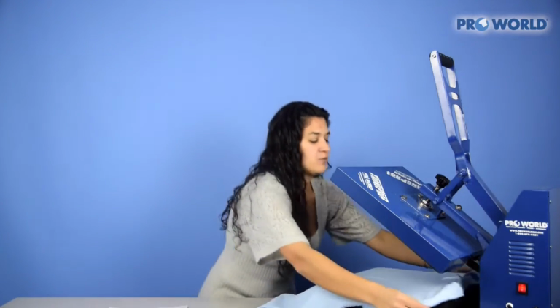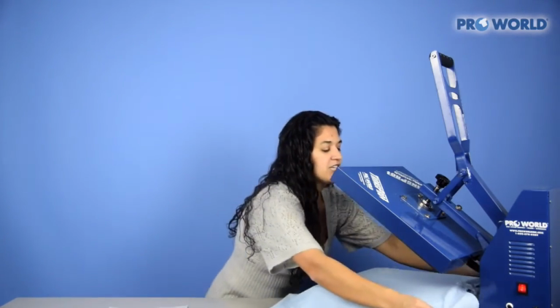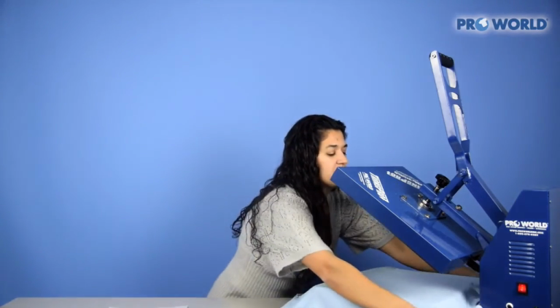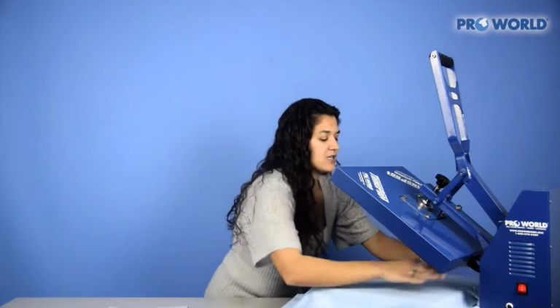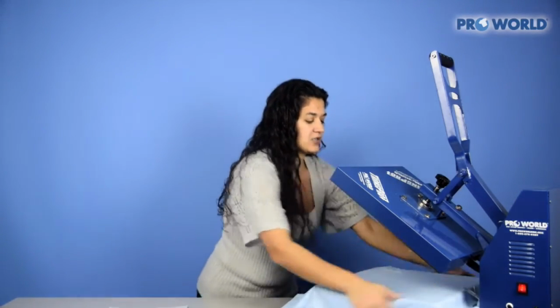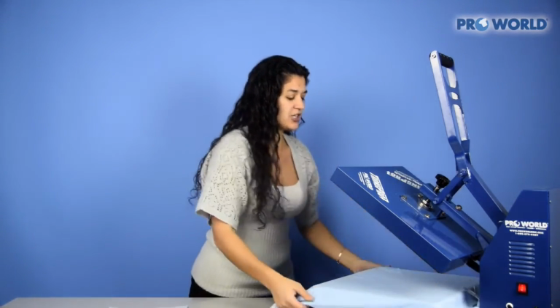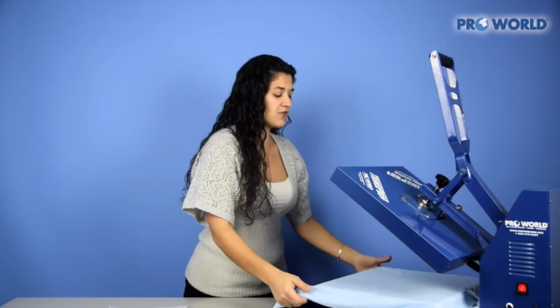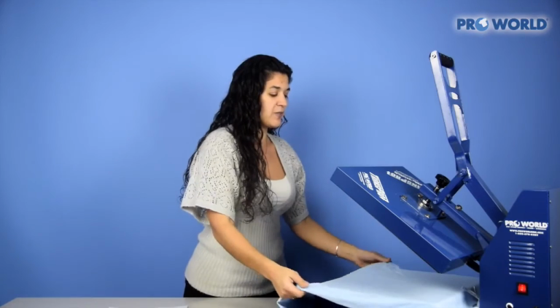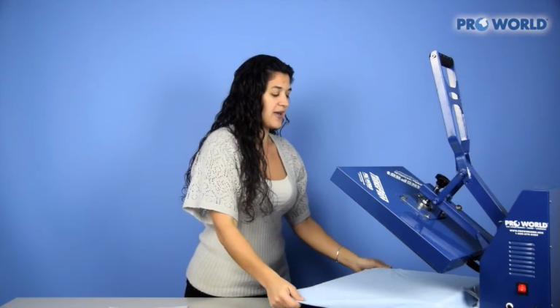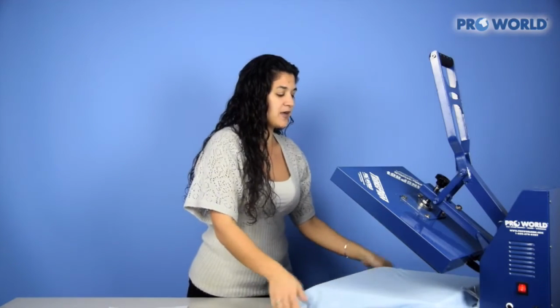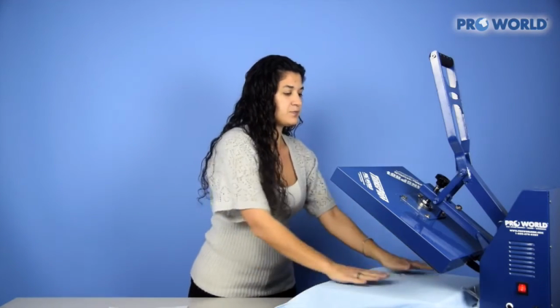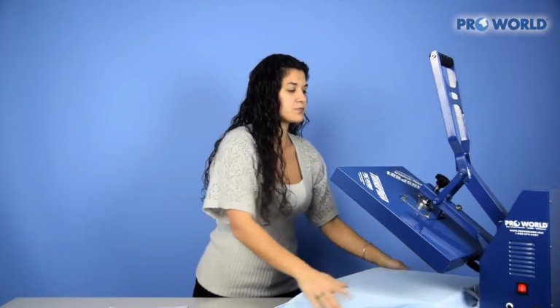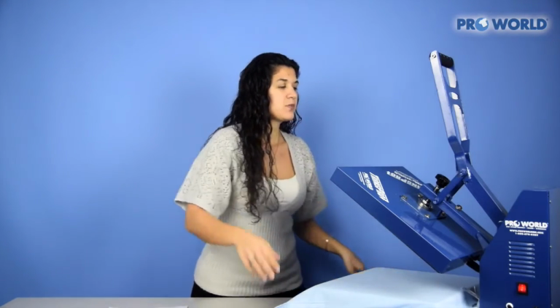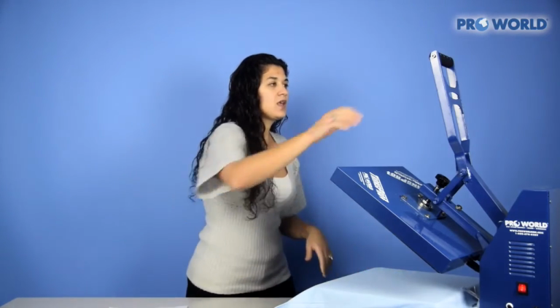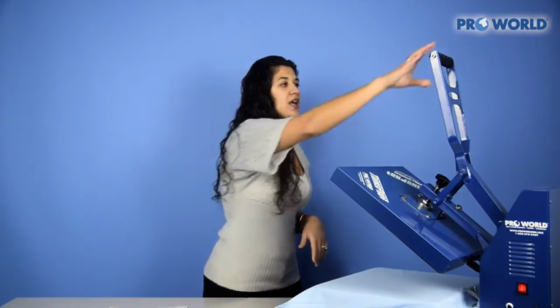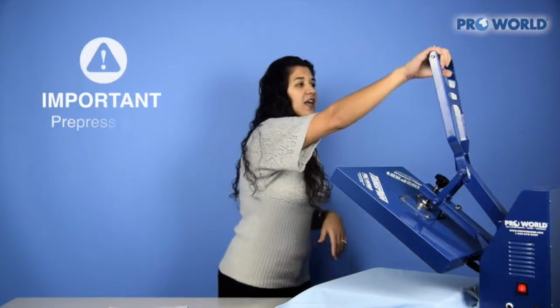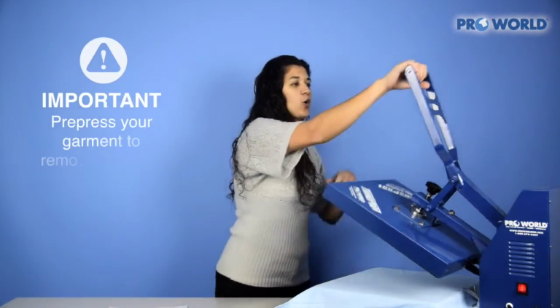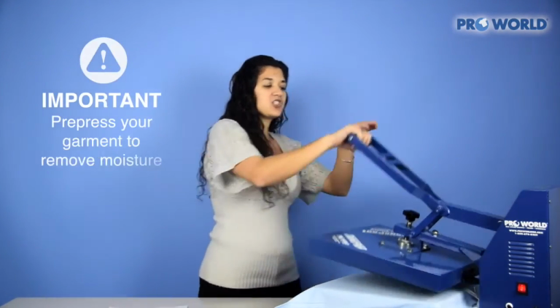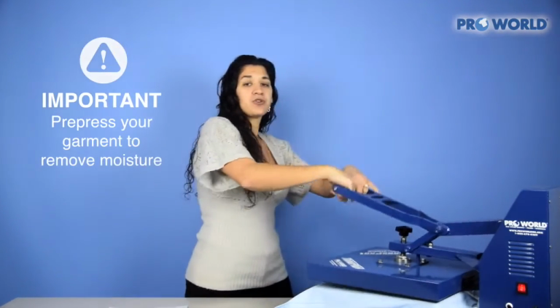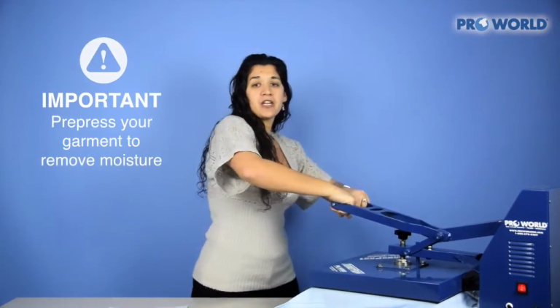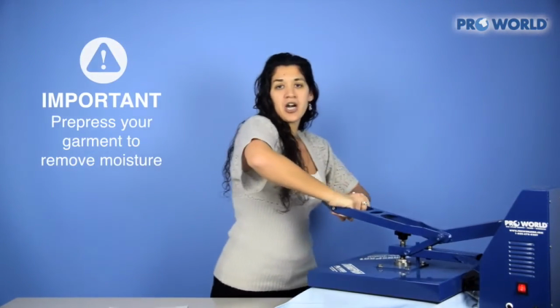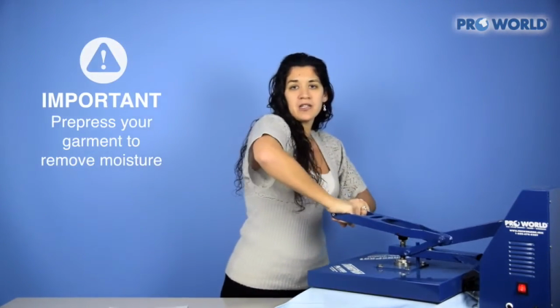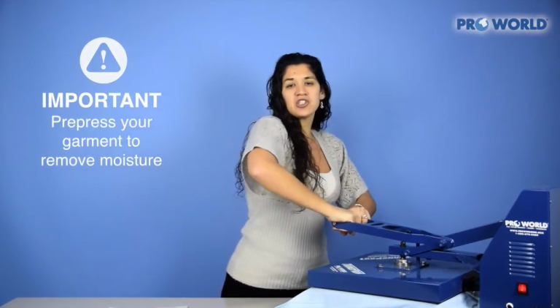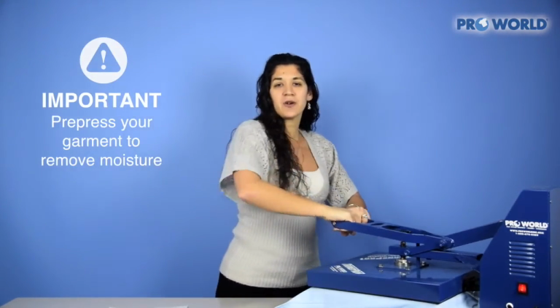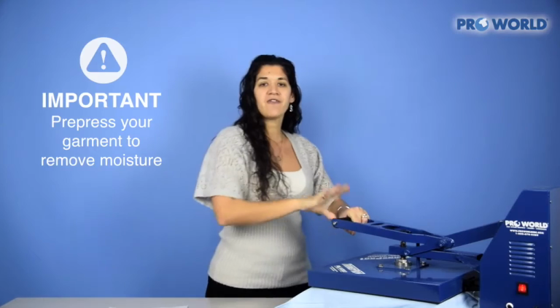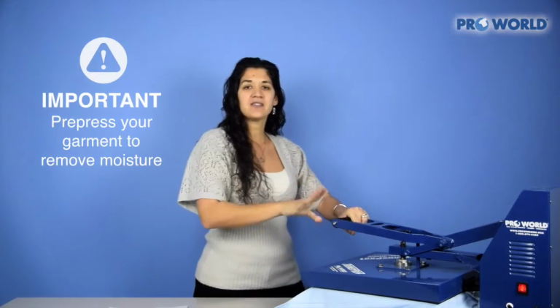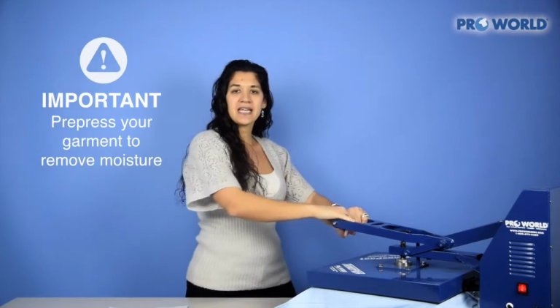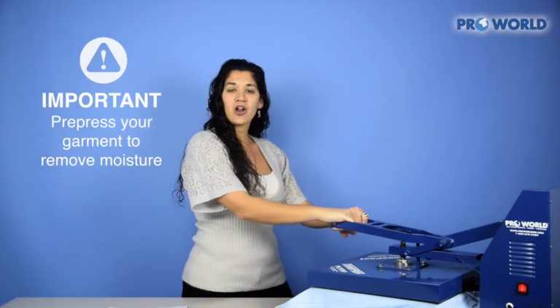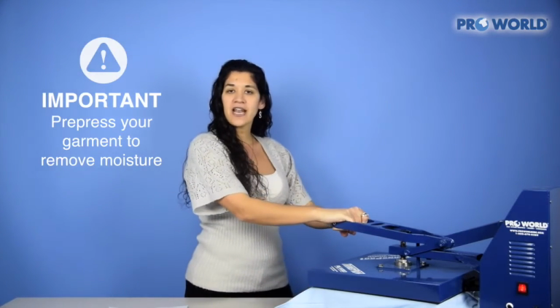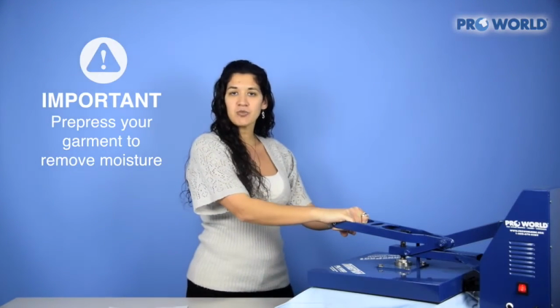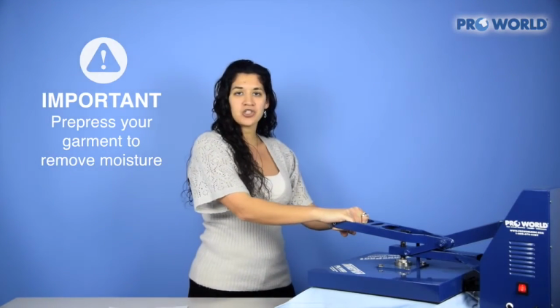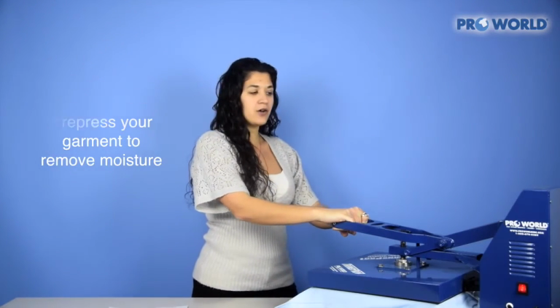Place your t-shirt right on the bottom pad and, like always, just pre-press your garment for about five seconds to get all that extra moisture out.